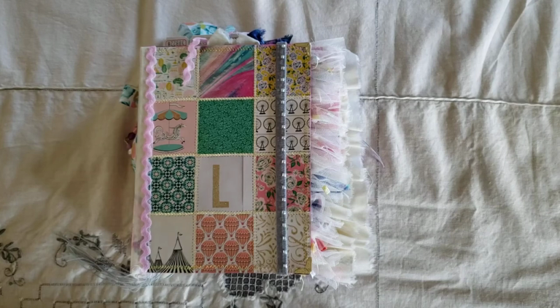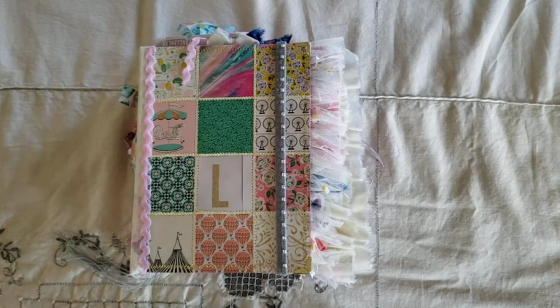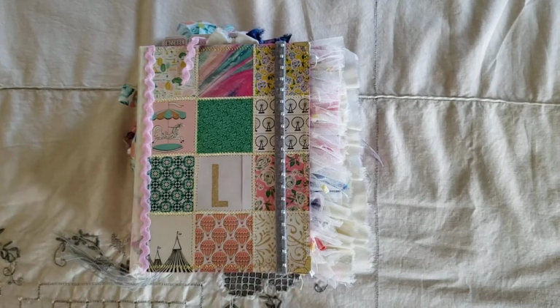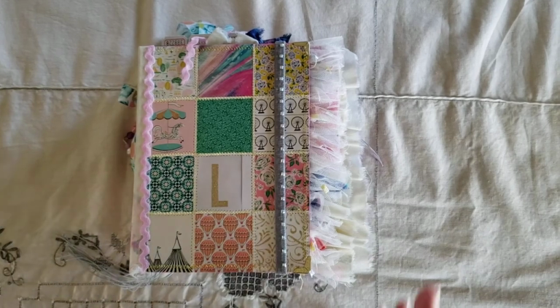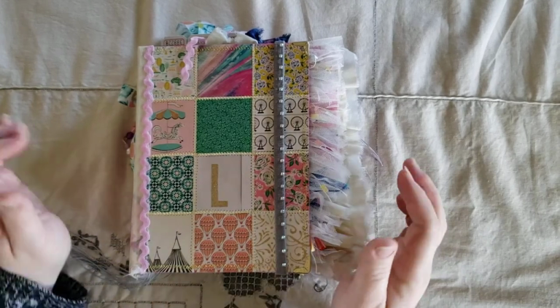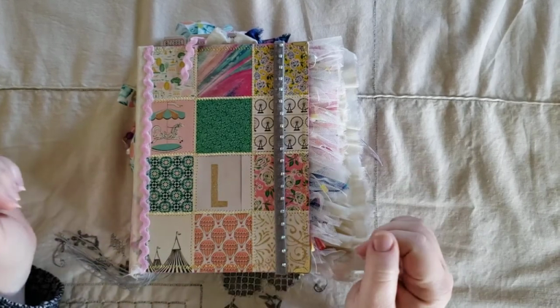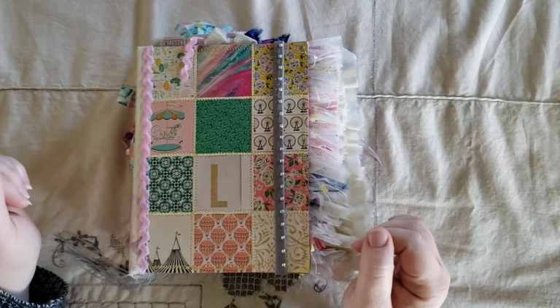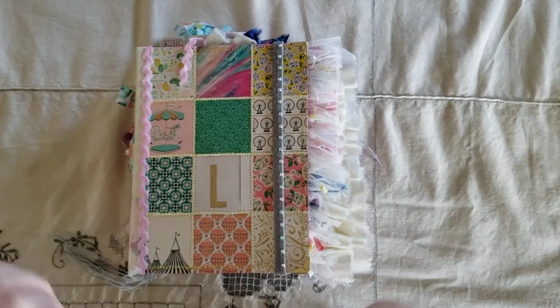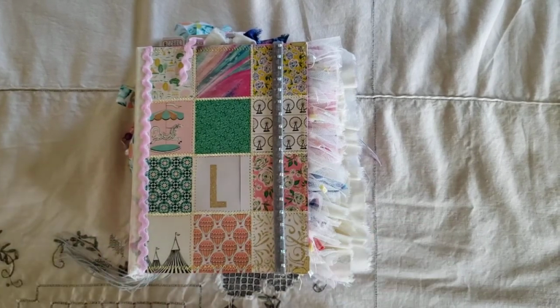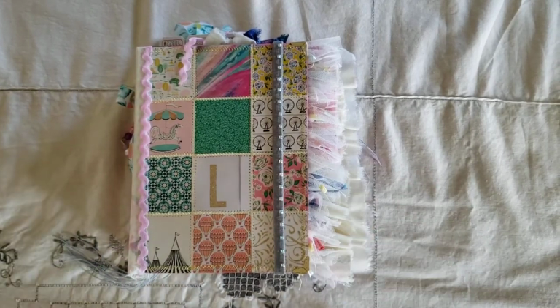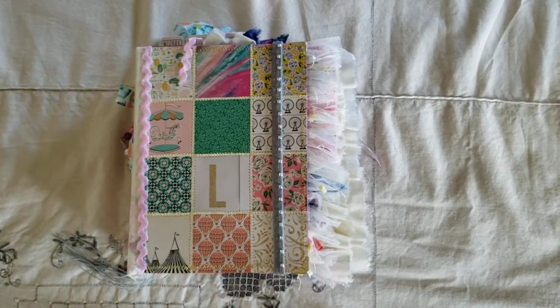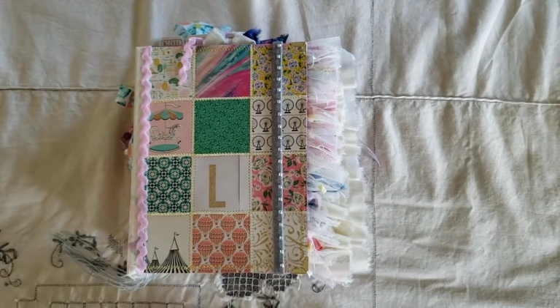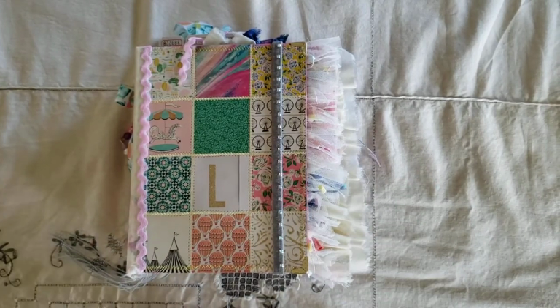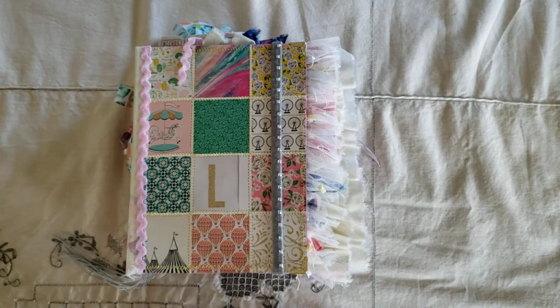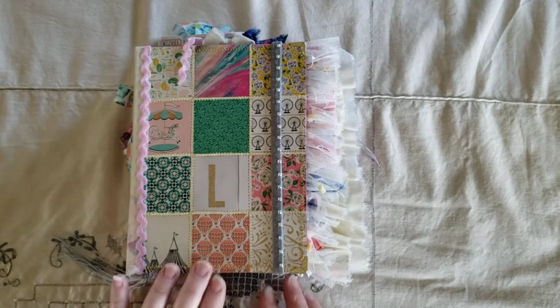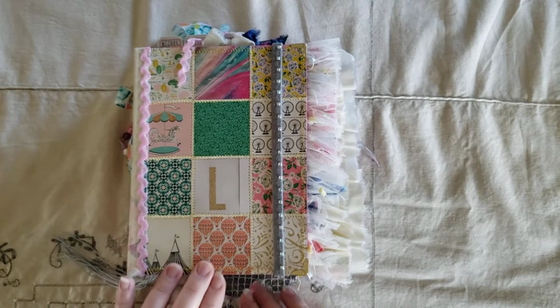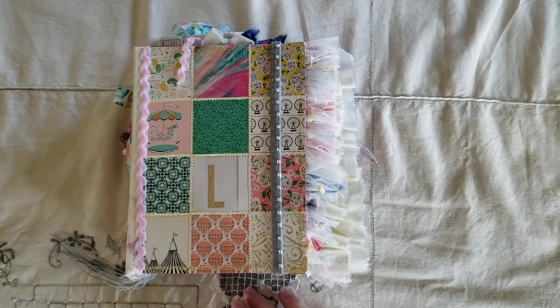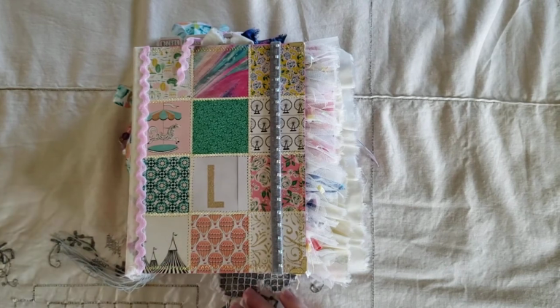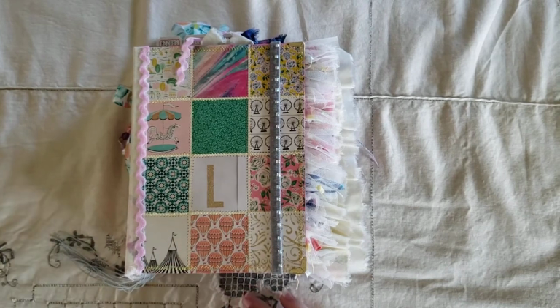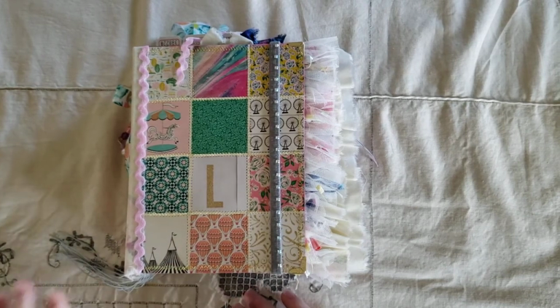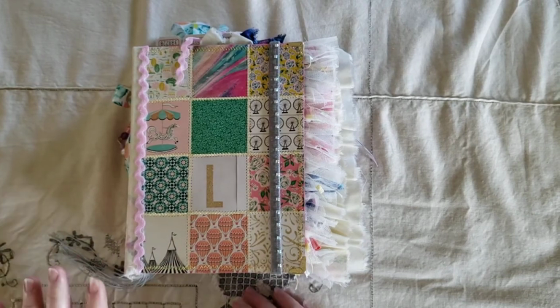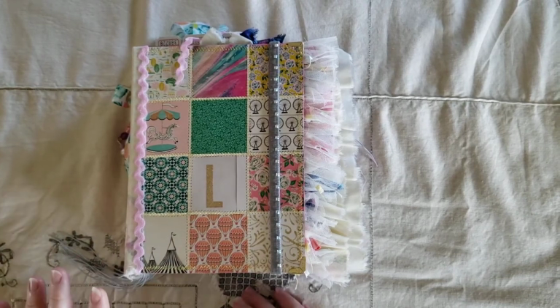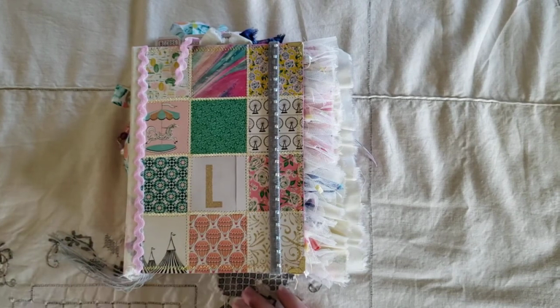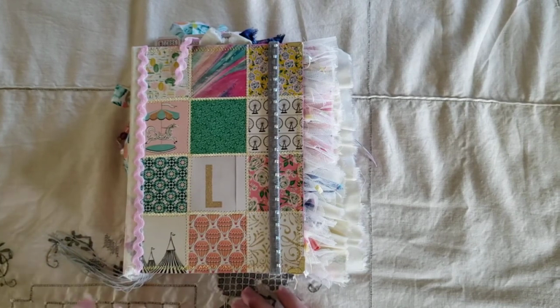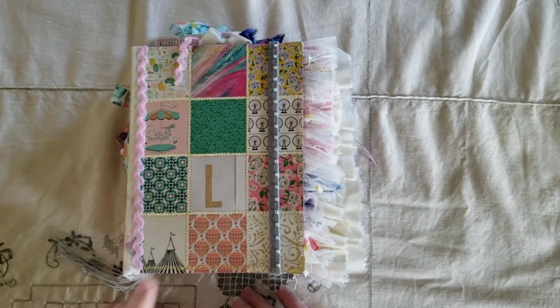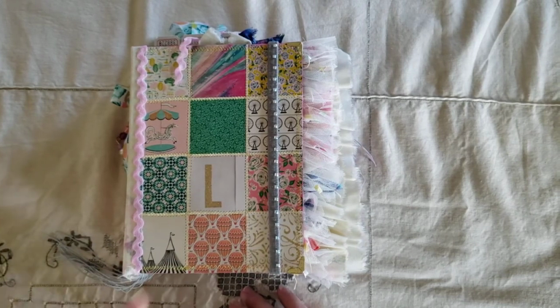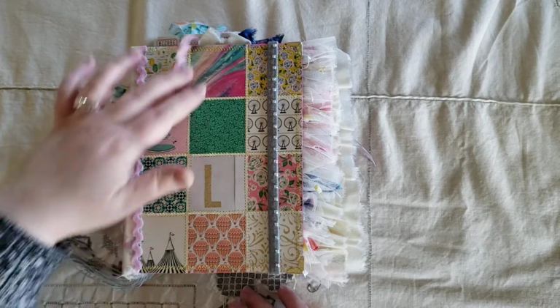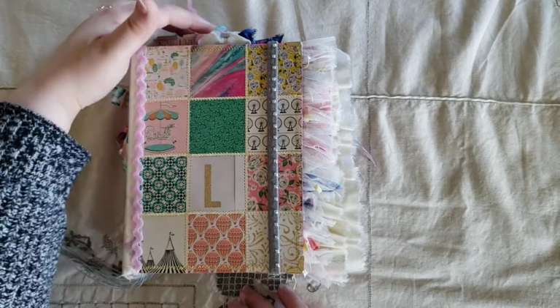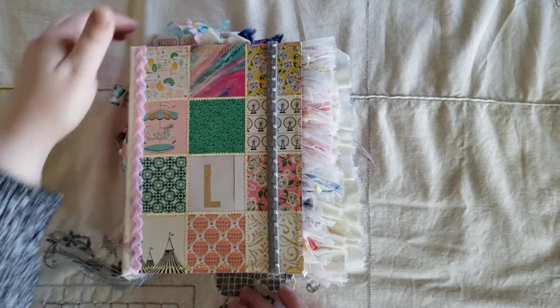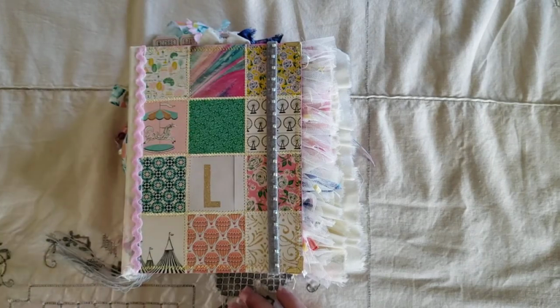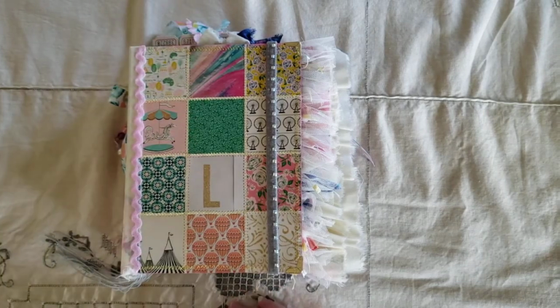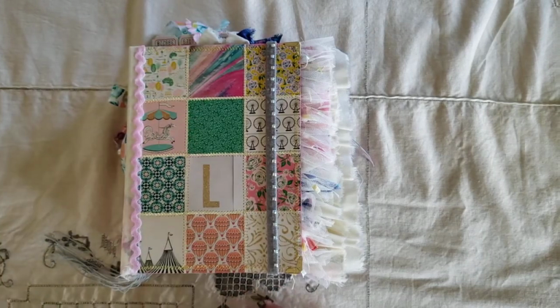Hi everyone, it's Janaya and today I wanted to do a flip through of this junk journal that I made. I was inspired to make this one by Soleil at Enchanted by Craft.